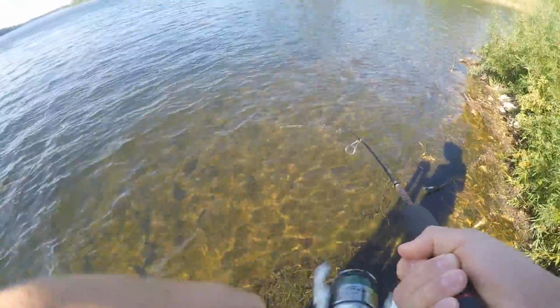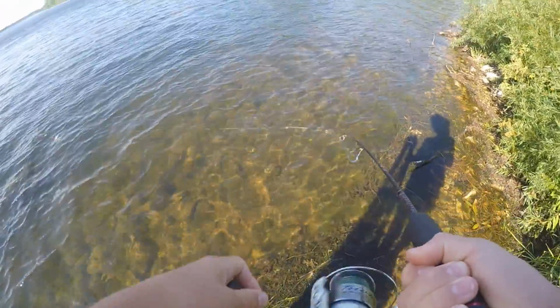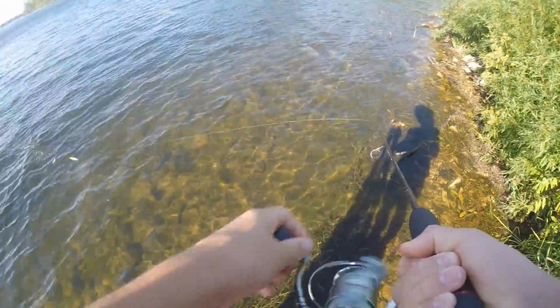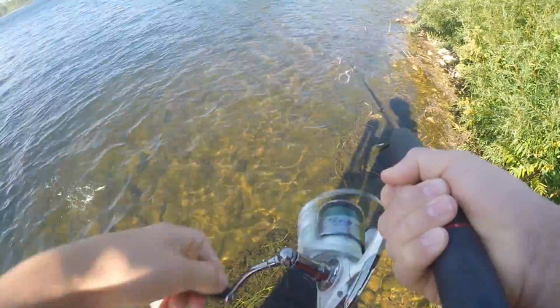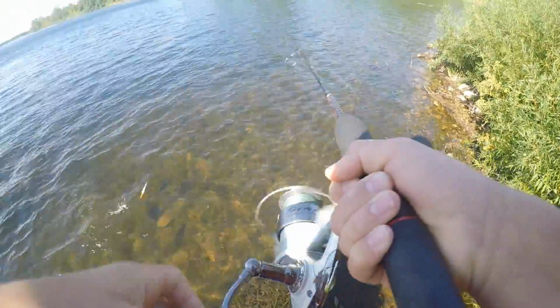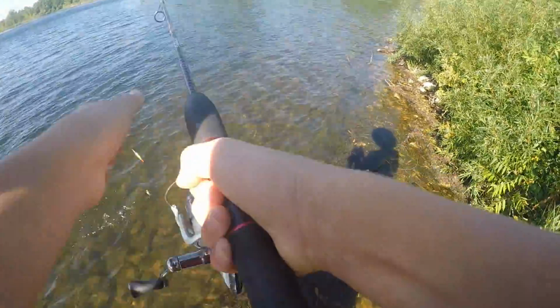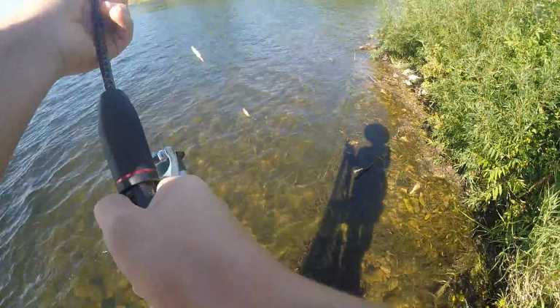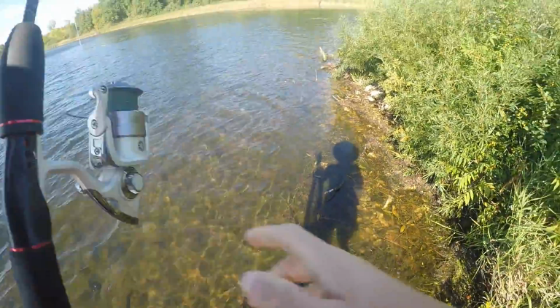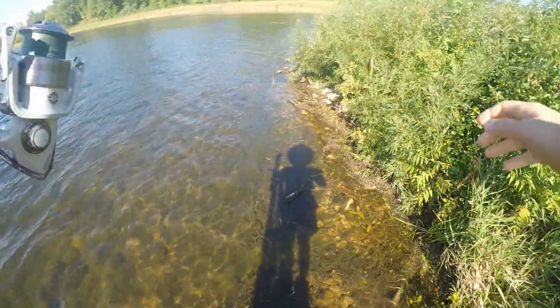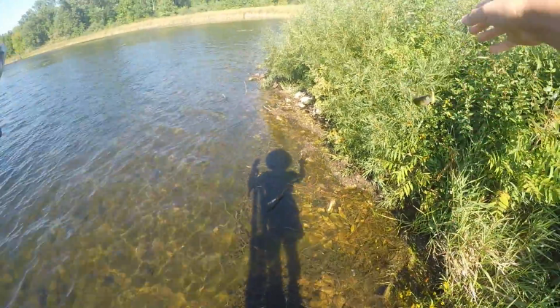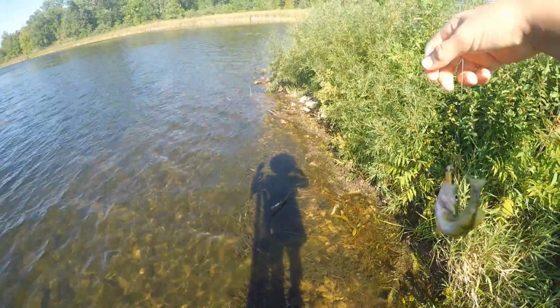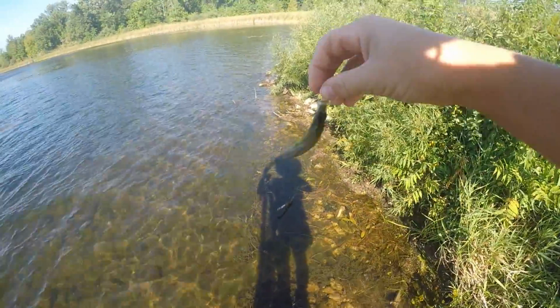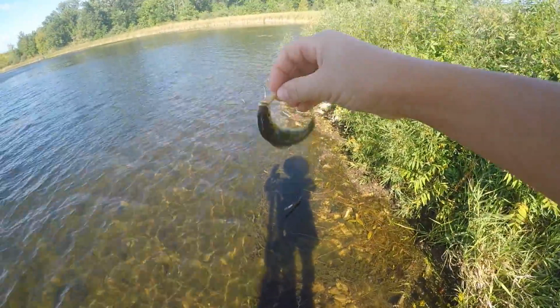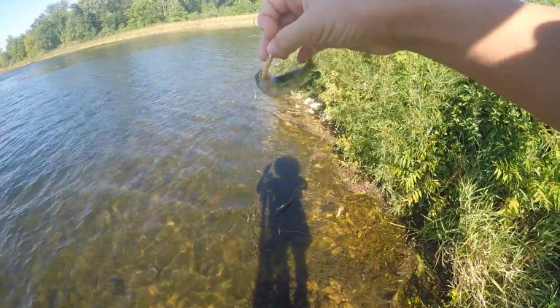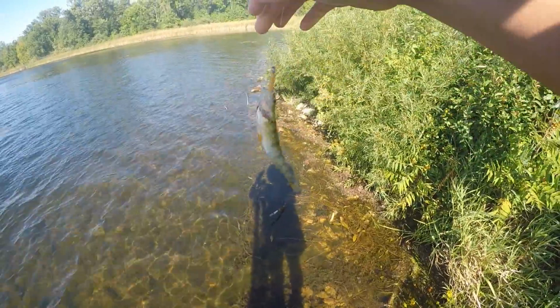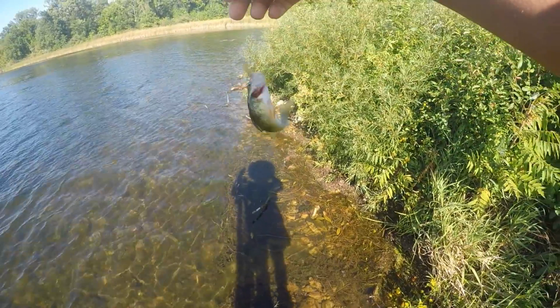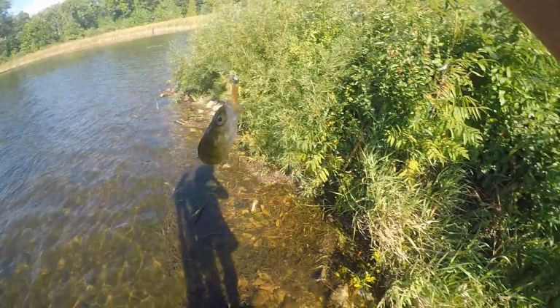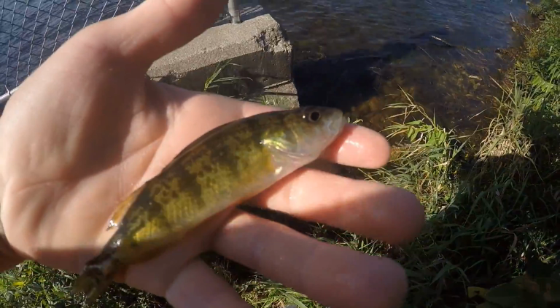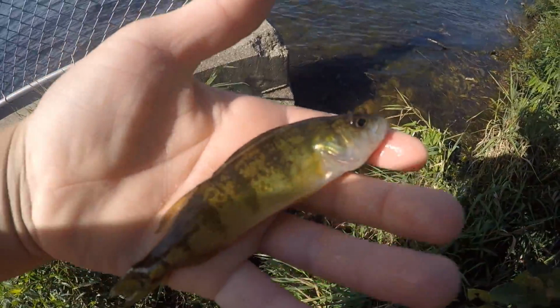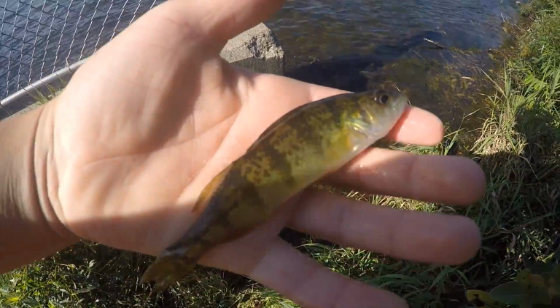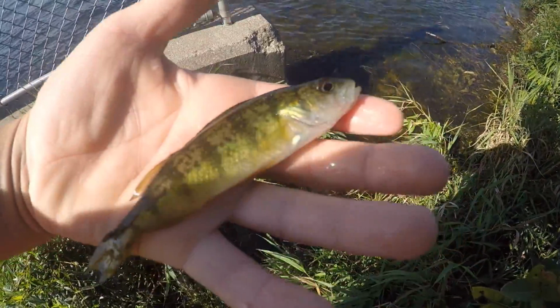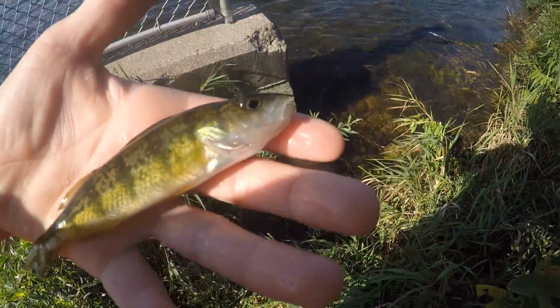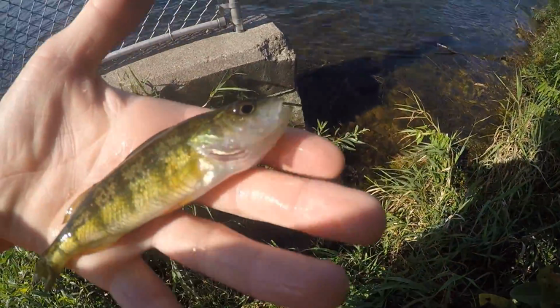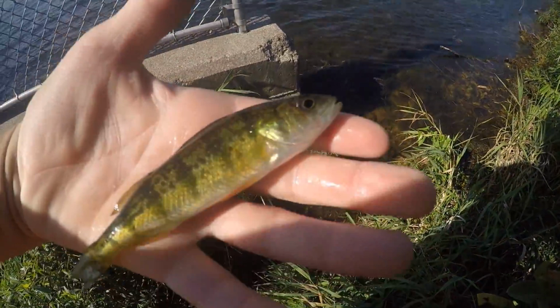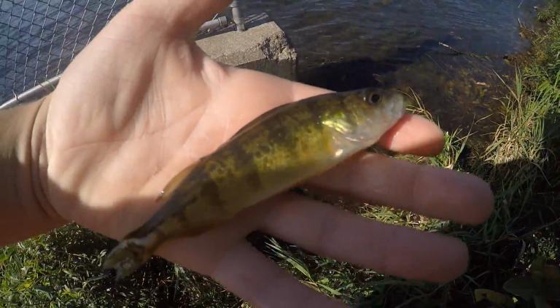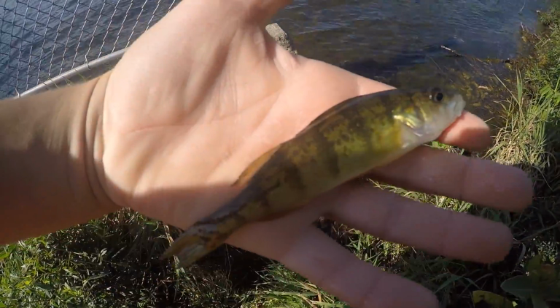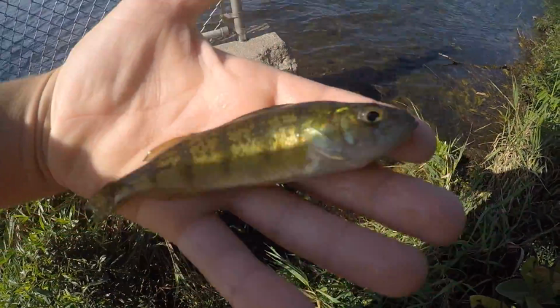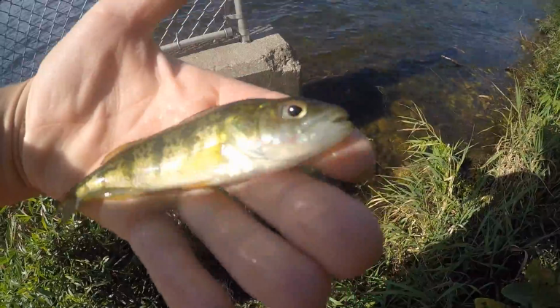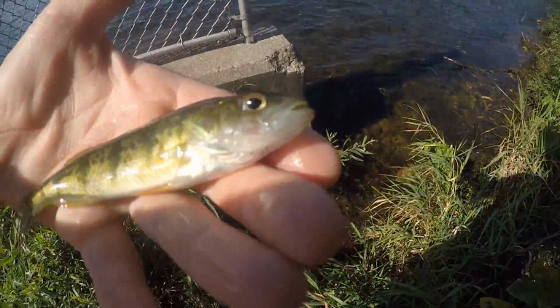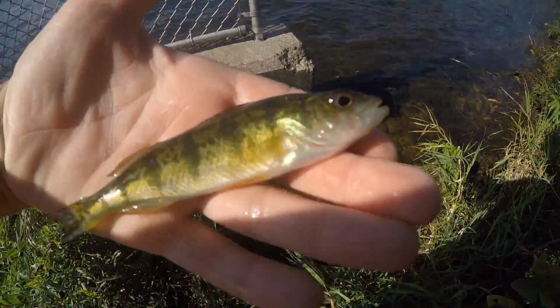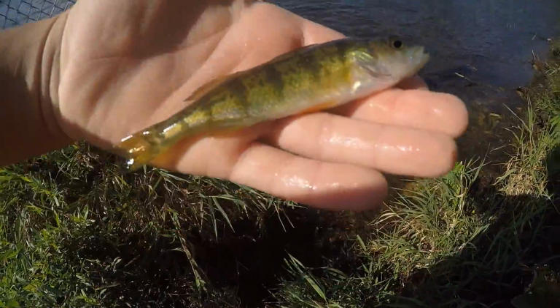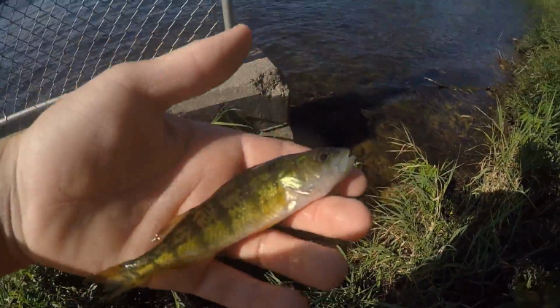Oh, got one — there we go. First fish of the day right there, and it's a little yellow perch. Got him on a trout magnet. Let's get the release now.